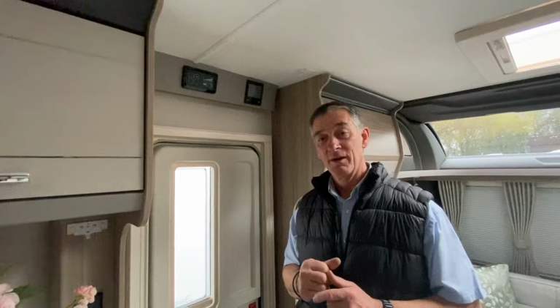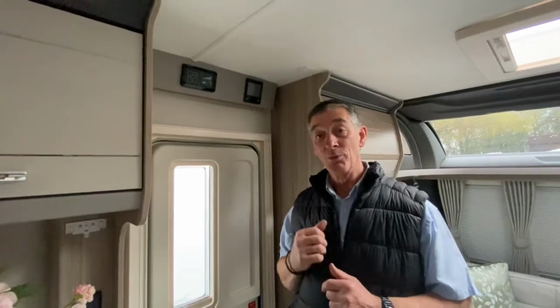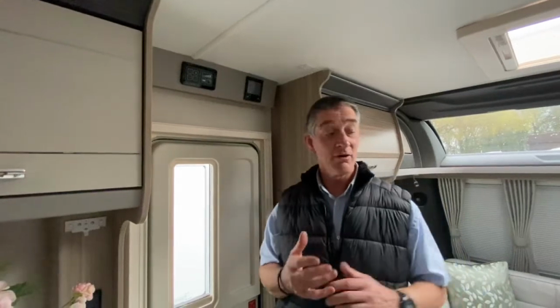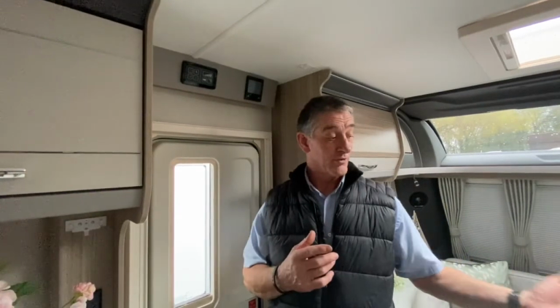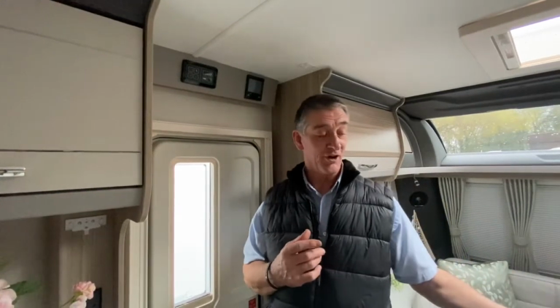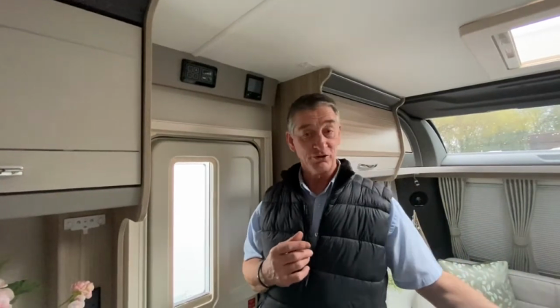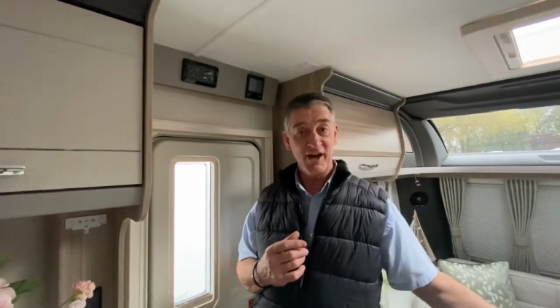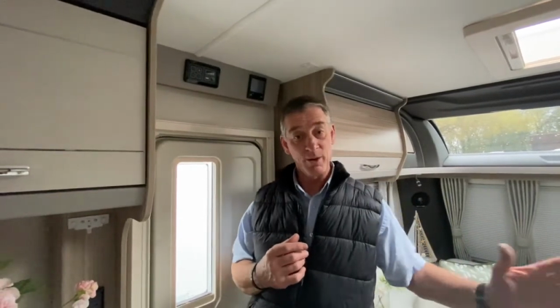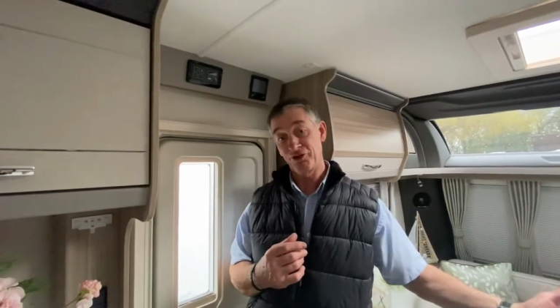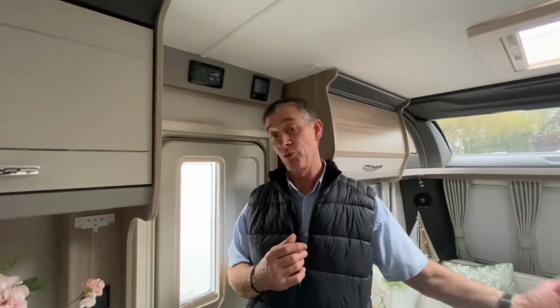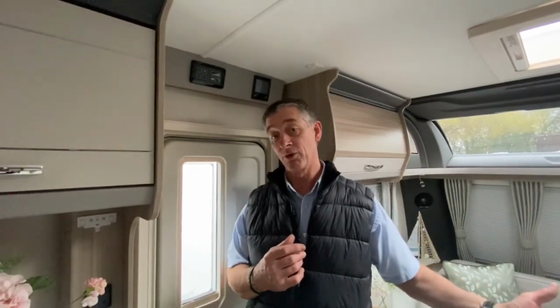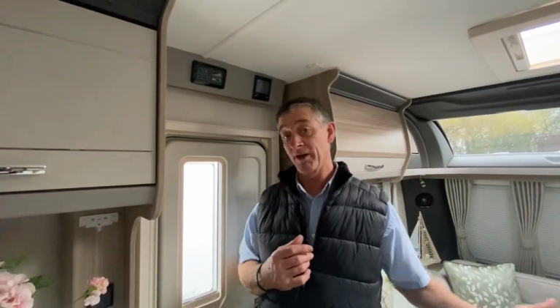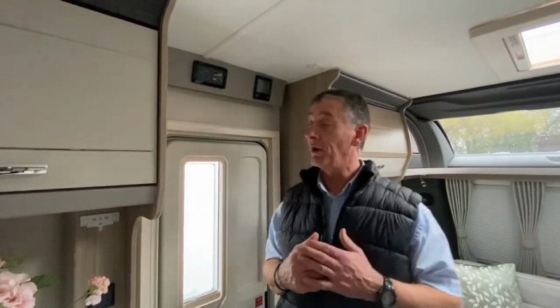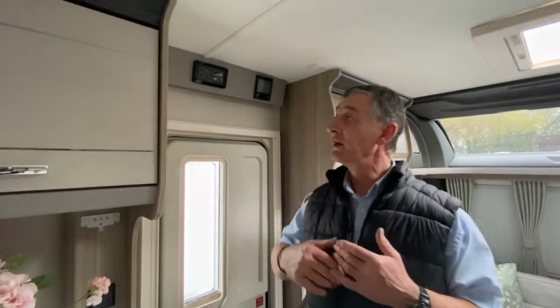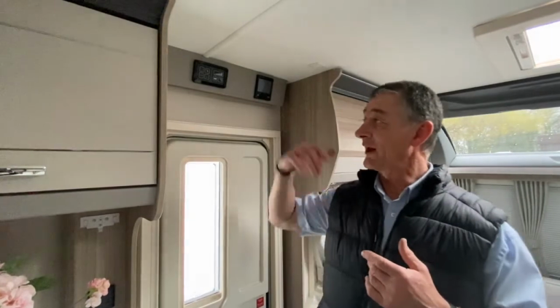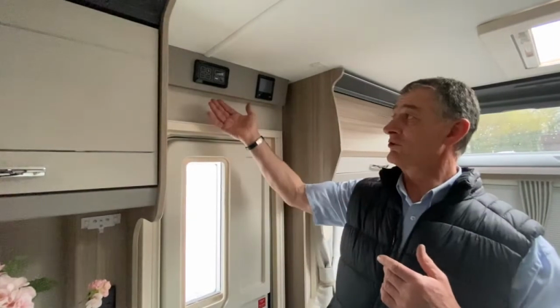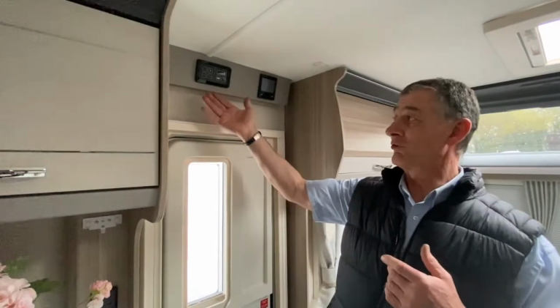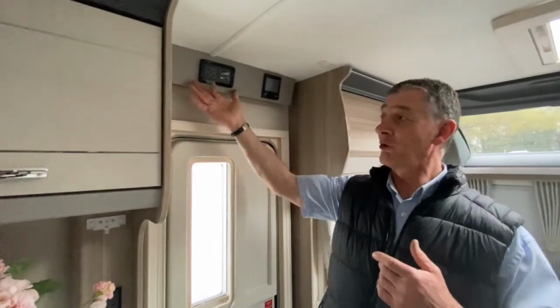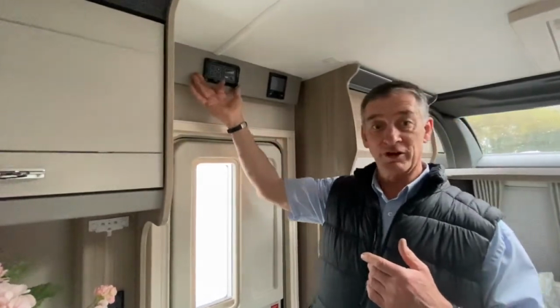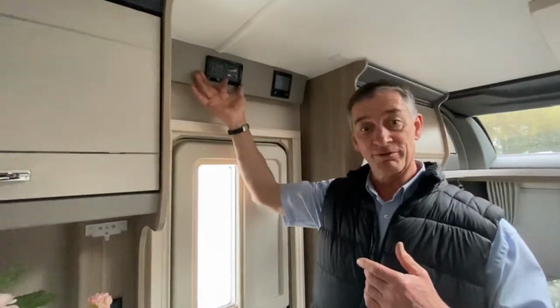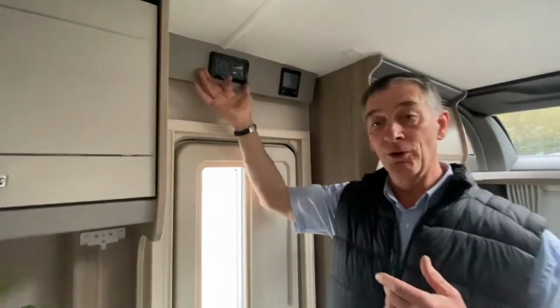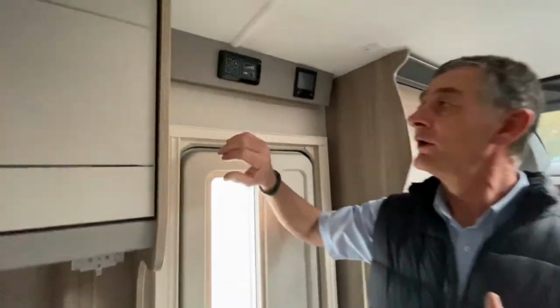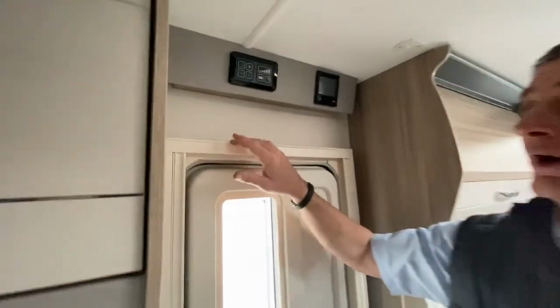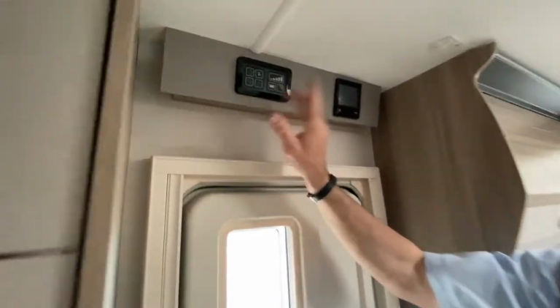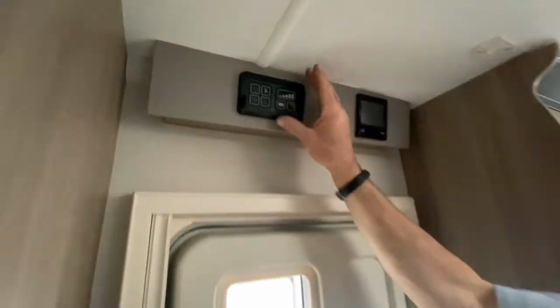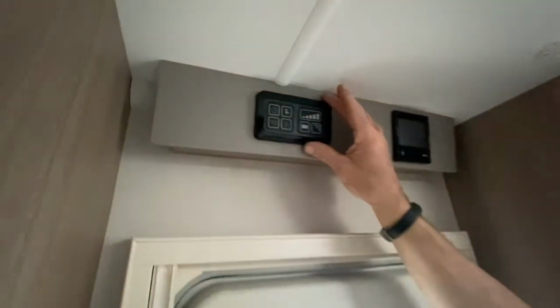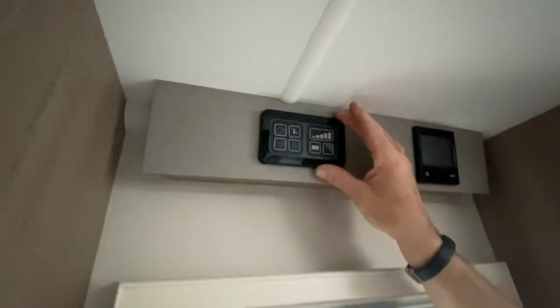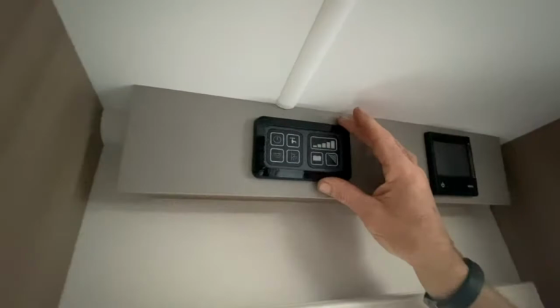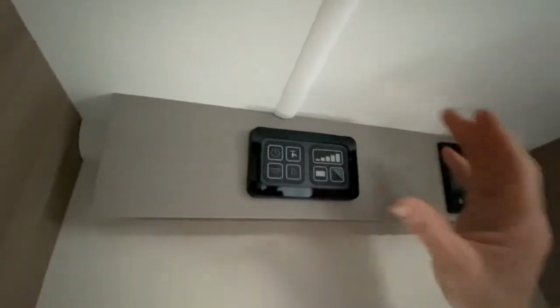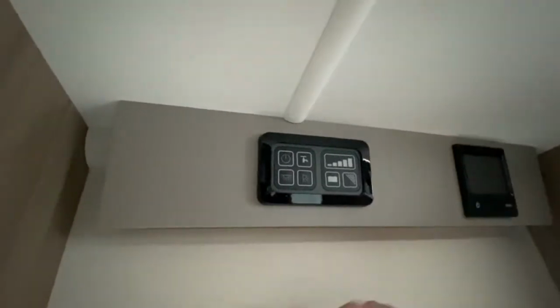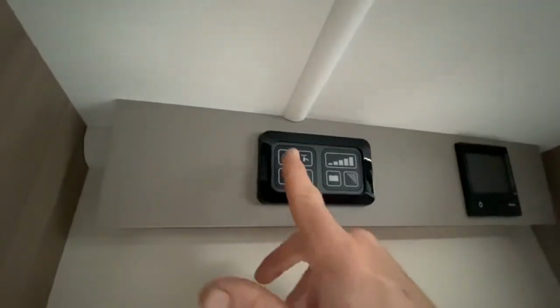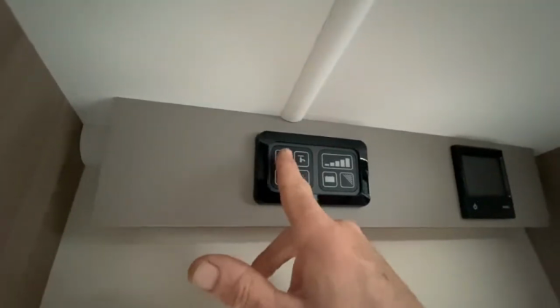Moving on from the offside front seat area where we've established we've now got a main supply, we need to come to the control unit above the door. This is 12-volt distribution now, not mains.